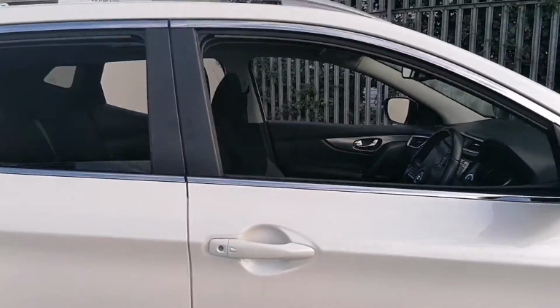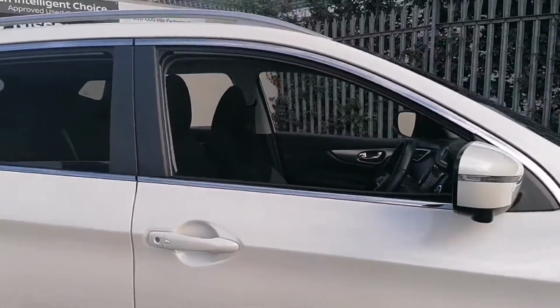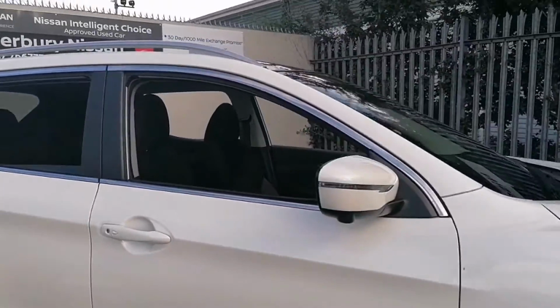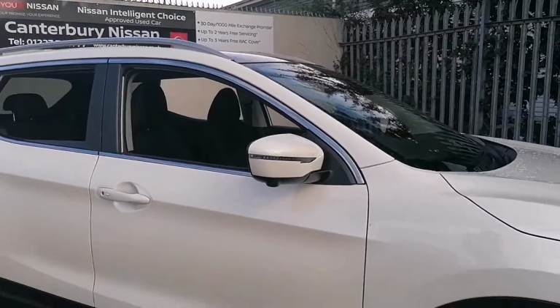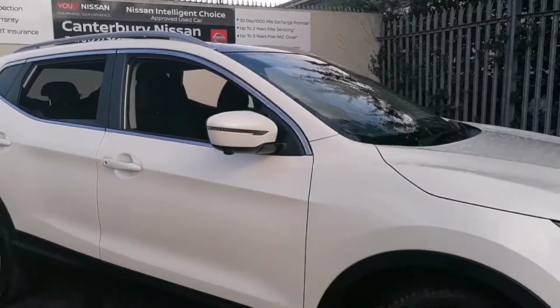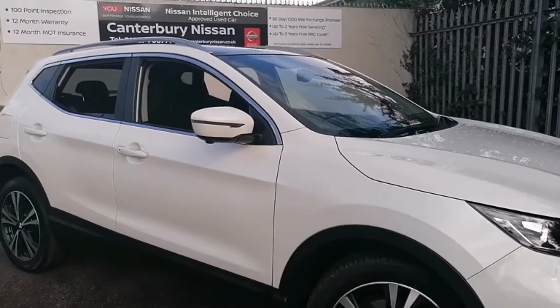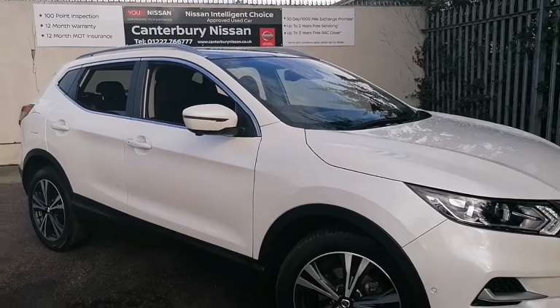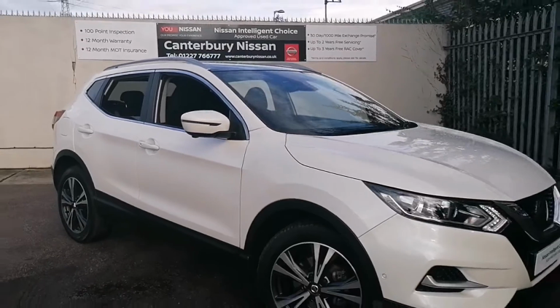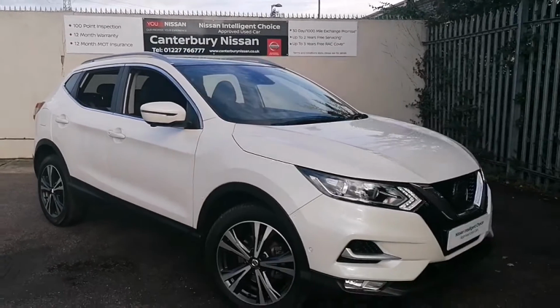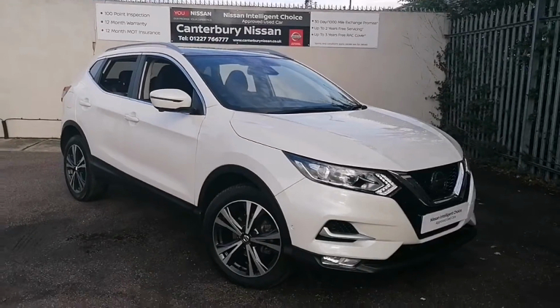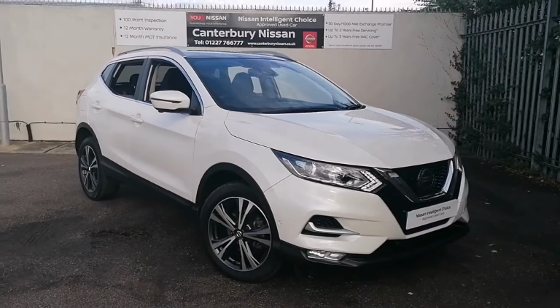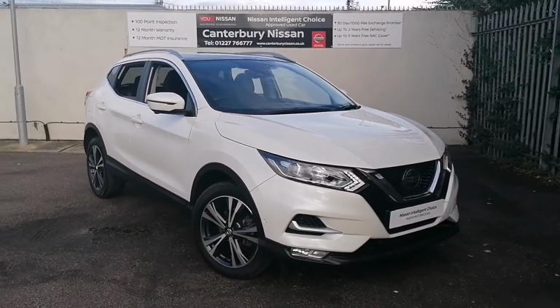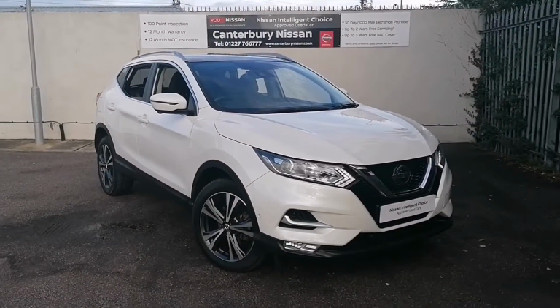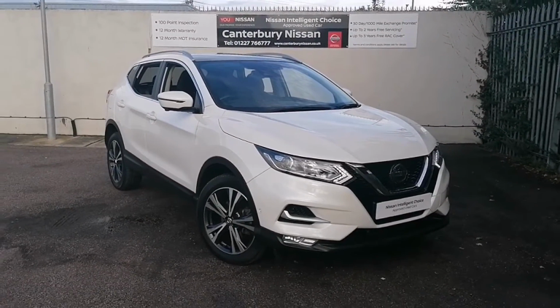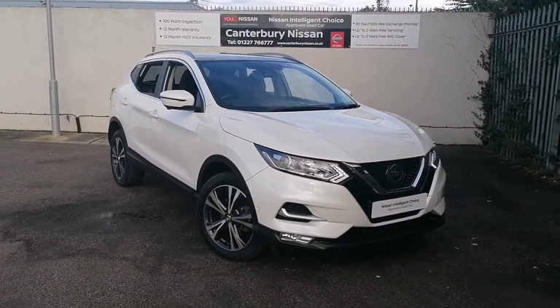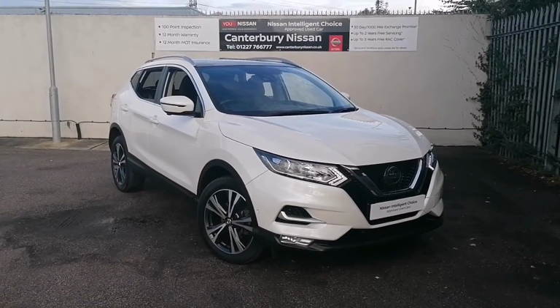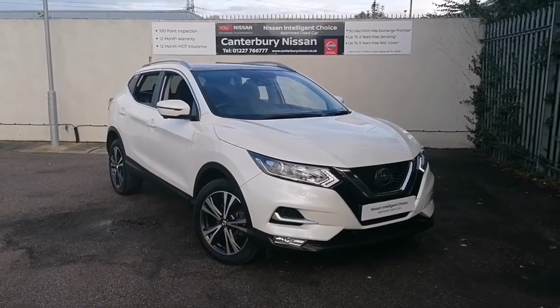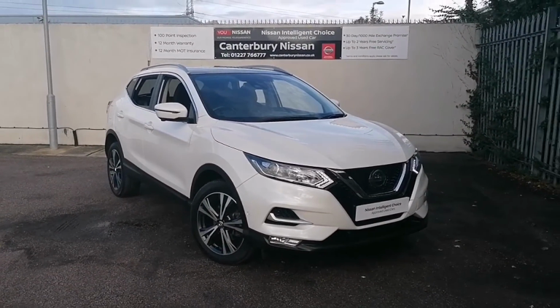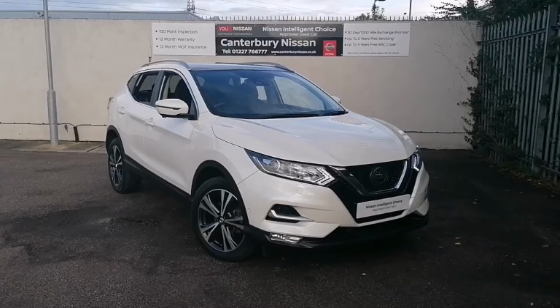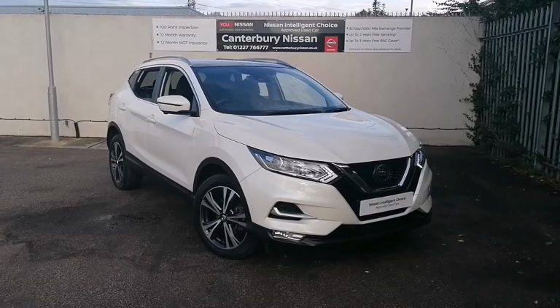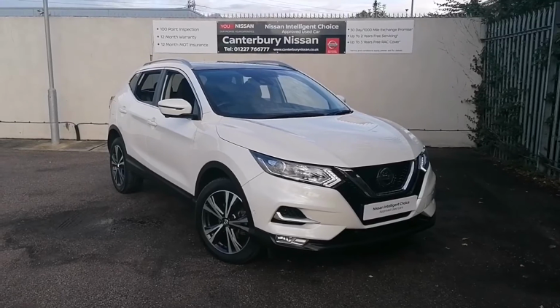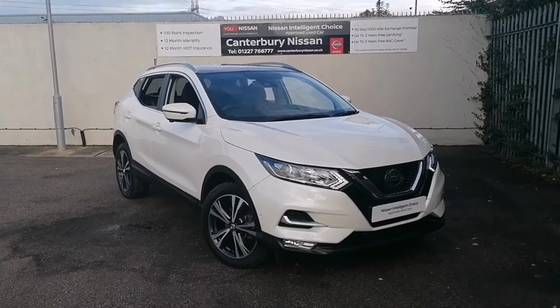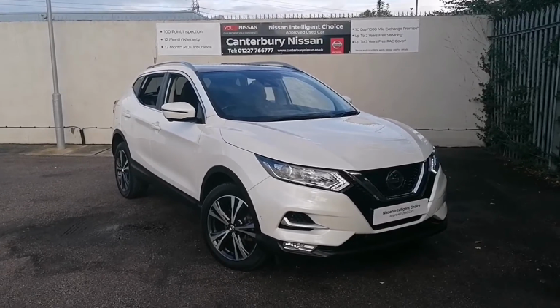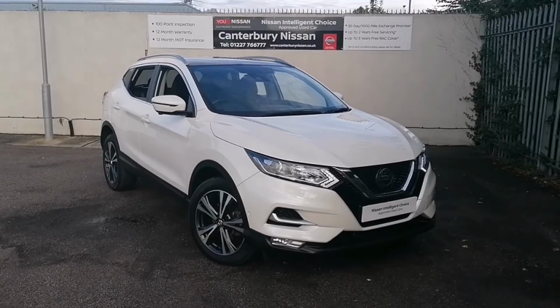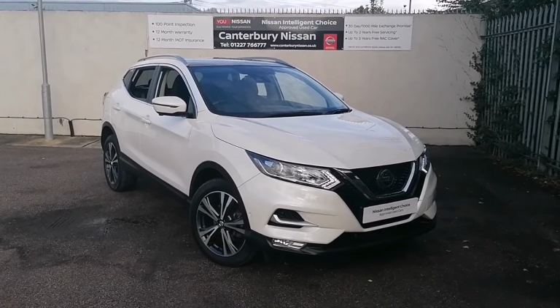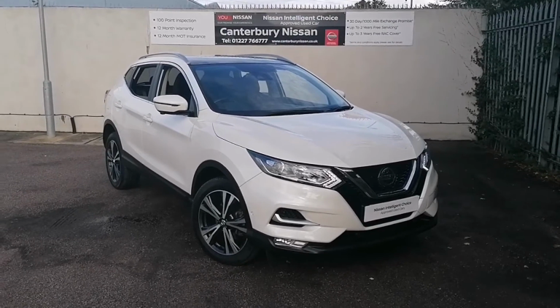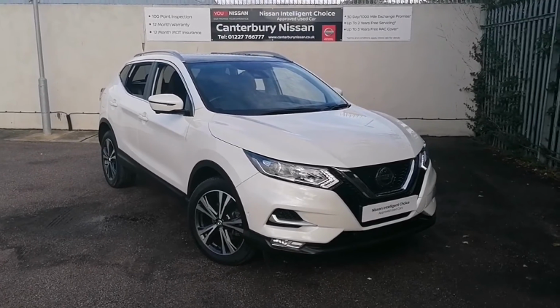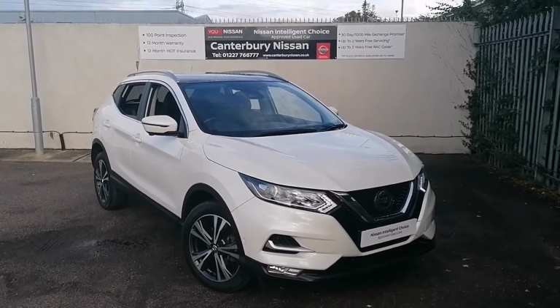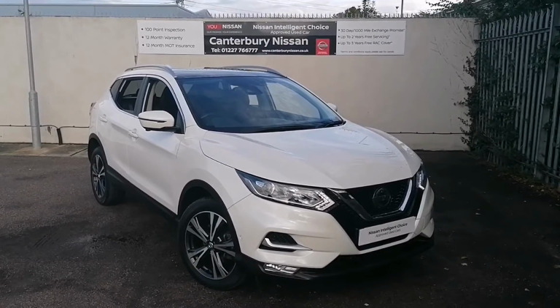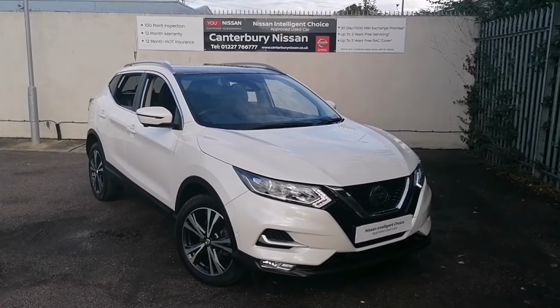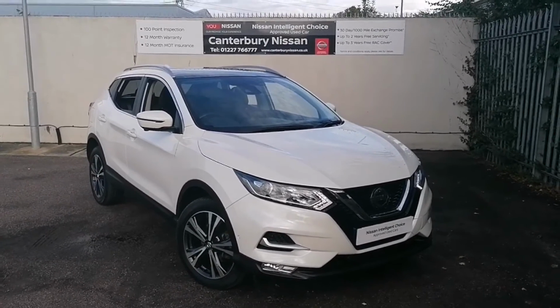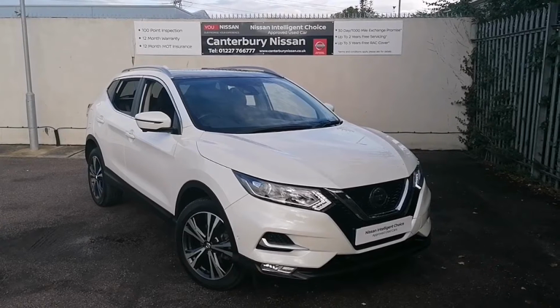Thank you for watching our walk around video of this Qashqai we have in stock here at Canterbury Nissan. If this car takes your fancy then give us a call on 01227 766 777 and we'll be more than happy to help. Thank you for your time.